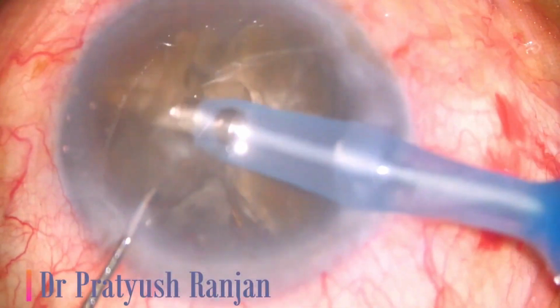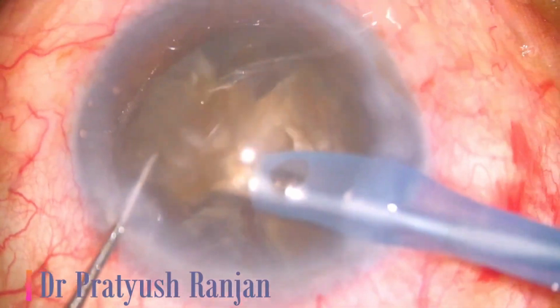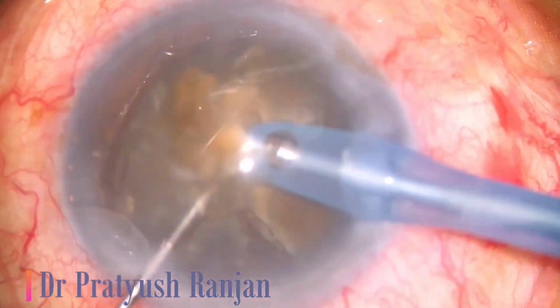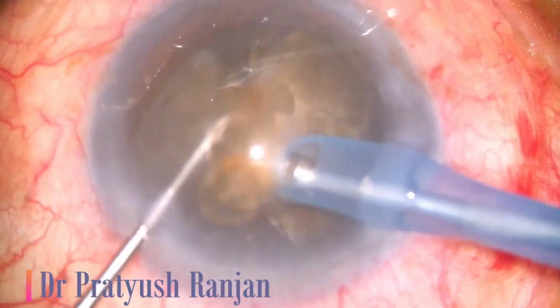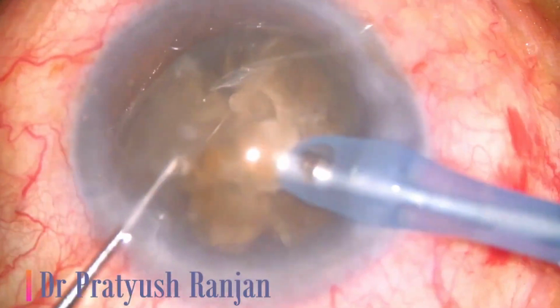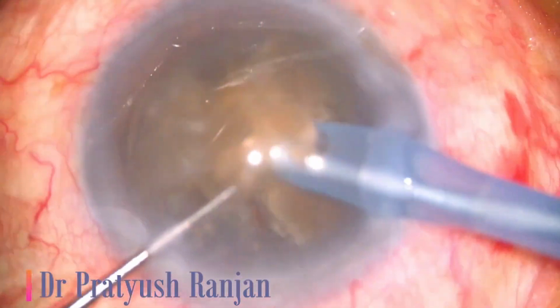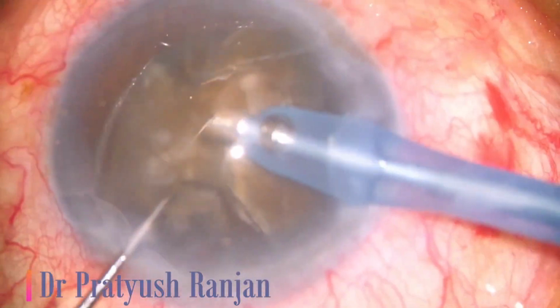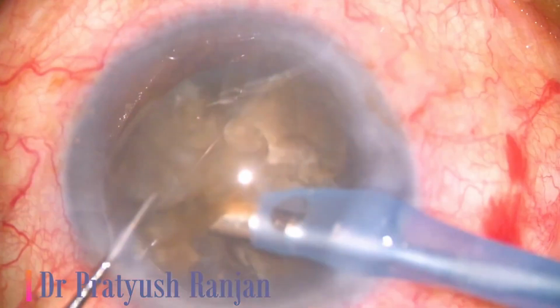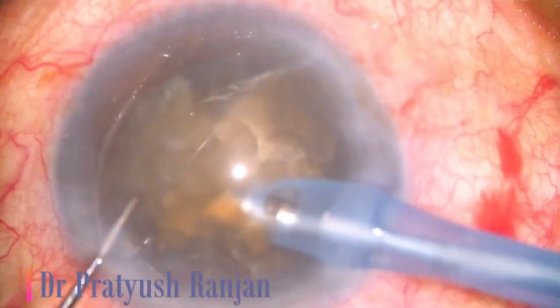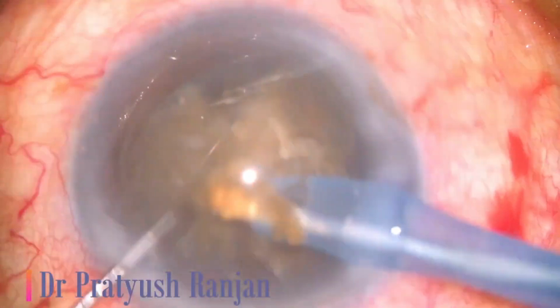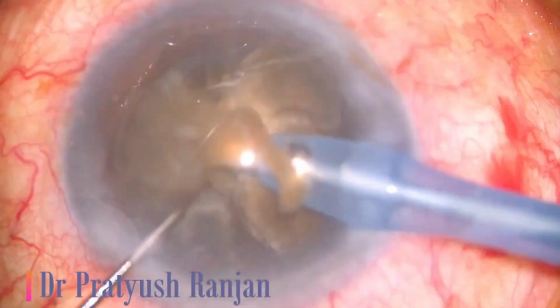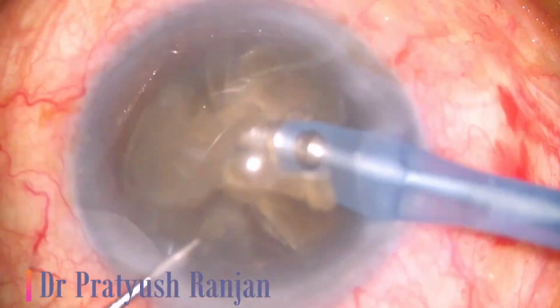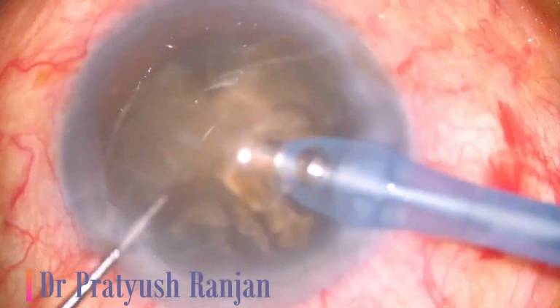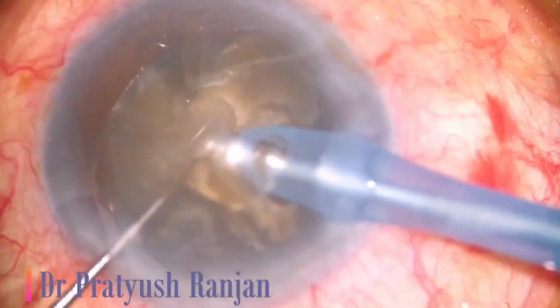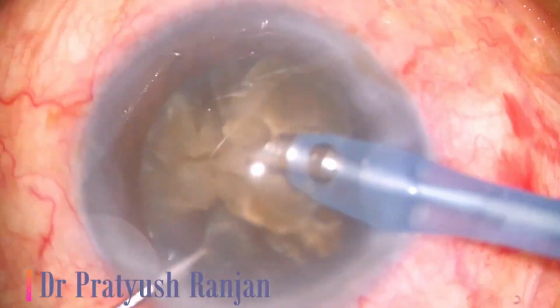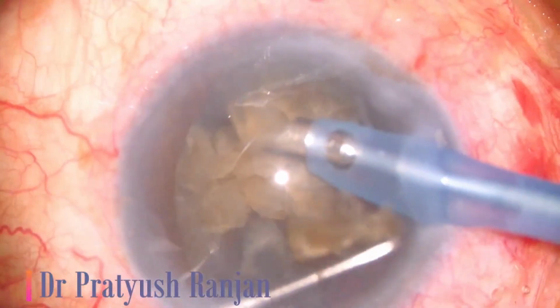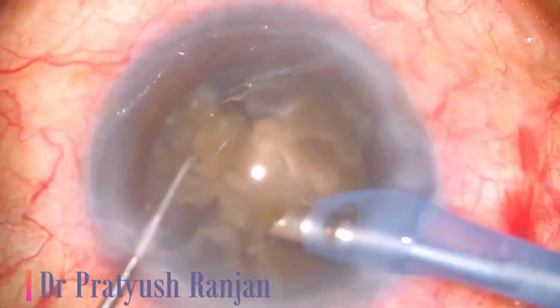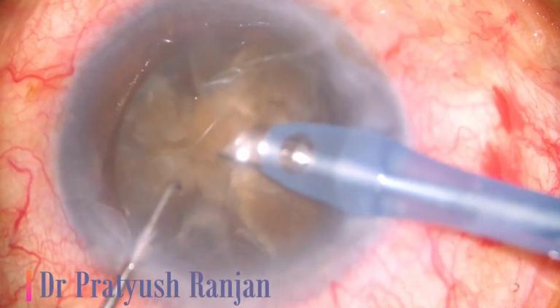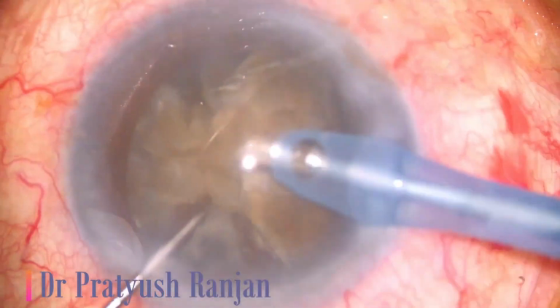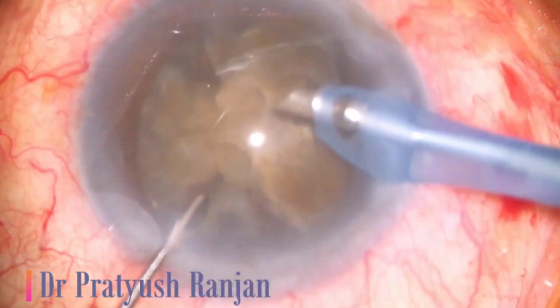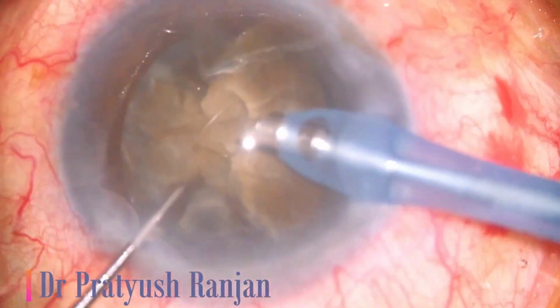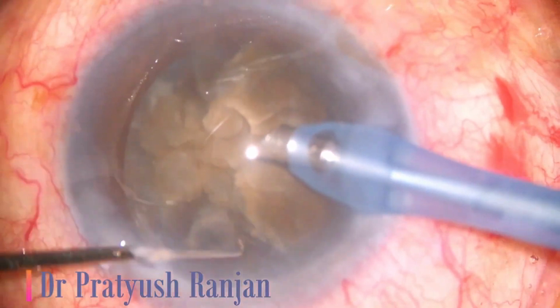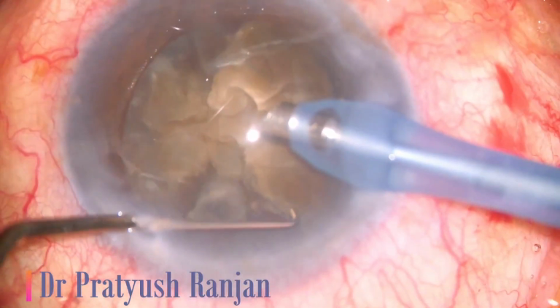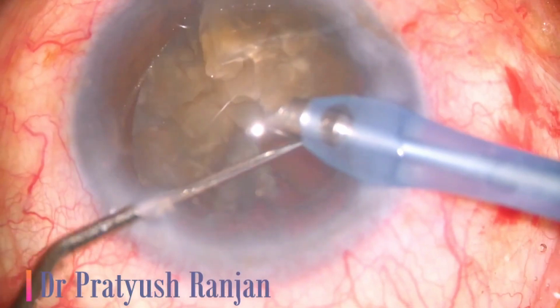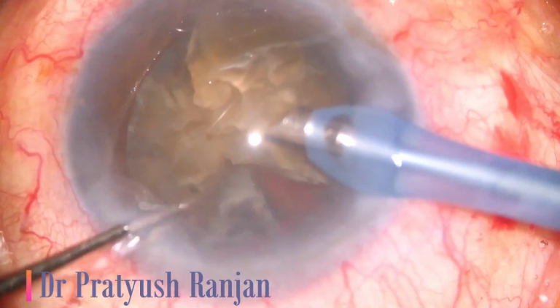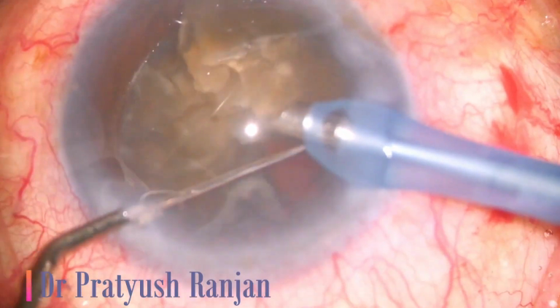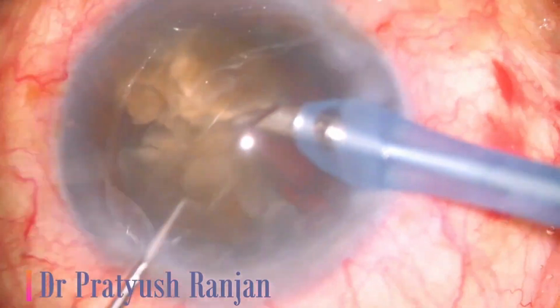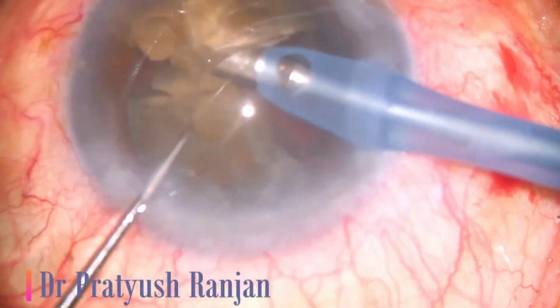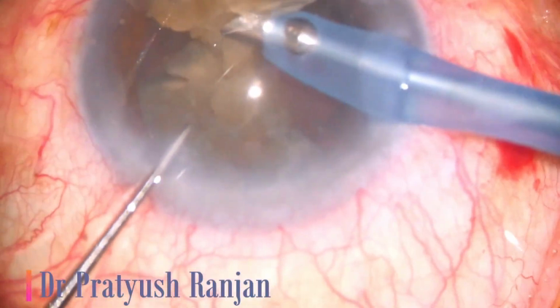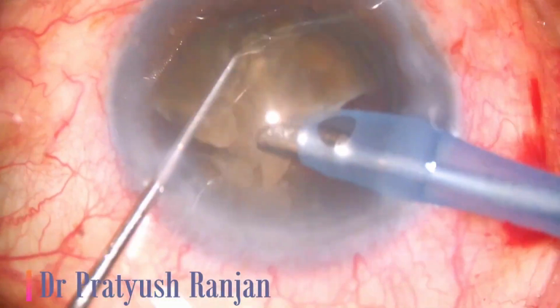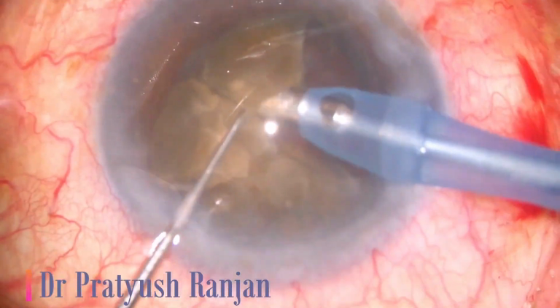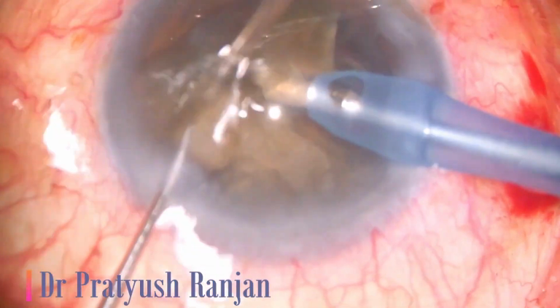This emulsification is going on in the bag. You're not near the capsule — you're in mid-bag or just at the pupillary plane level. So that makes you safe.